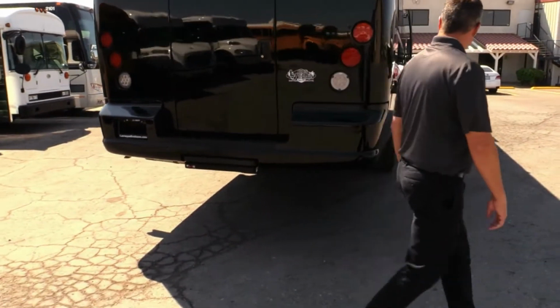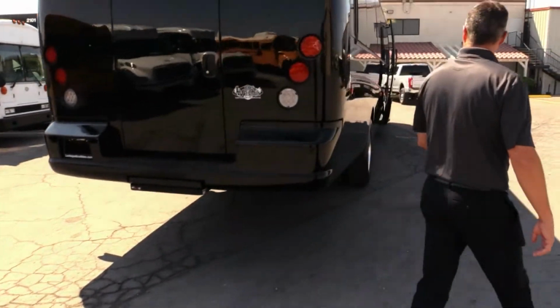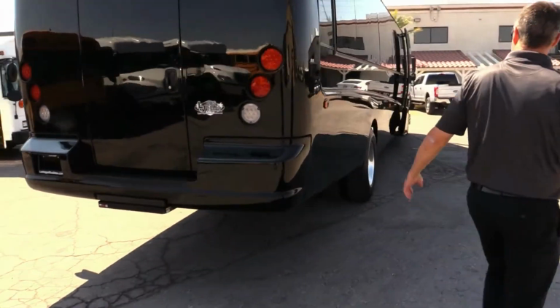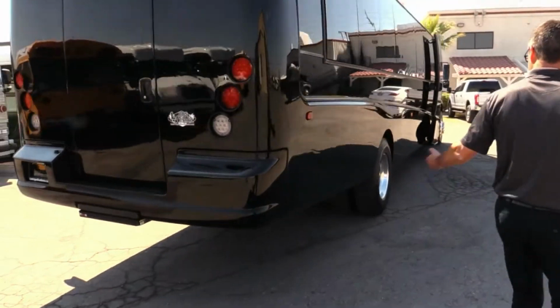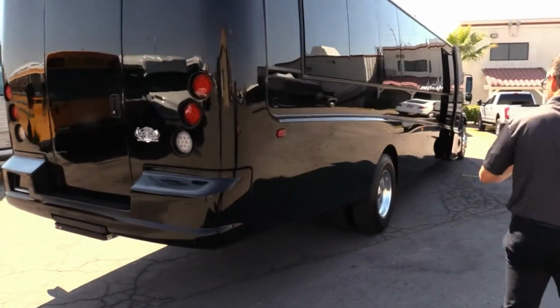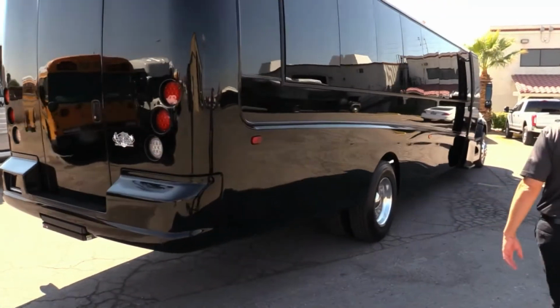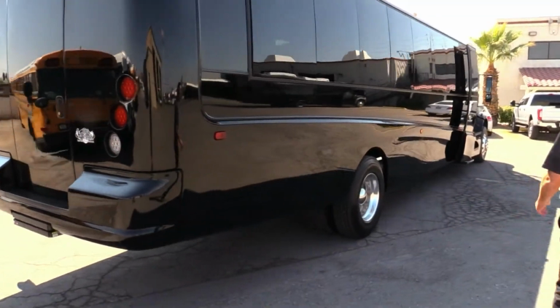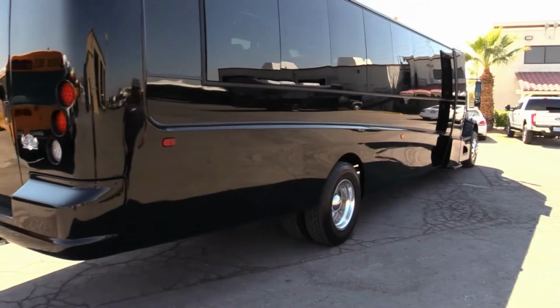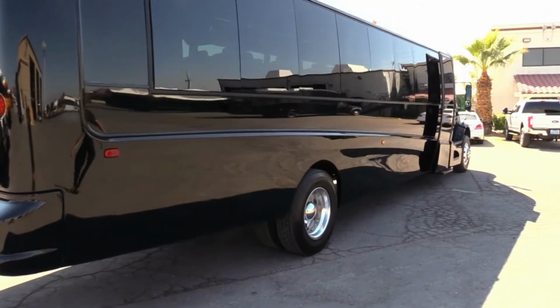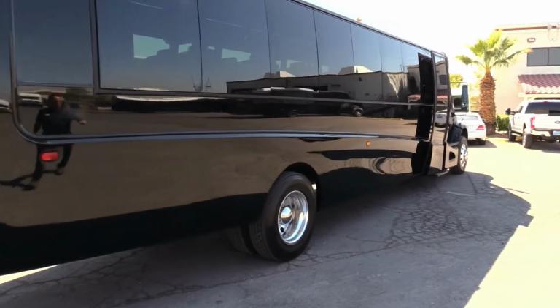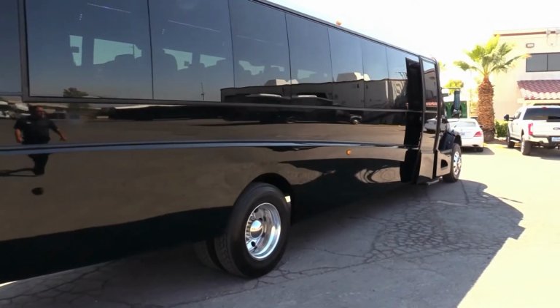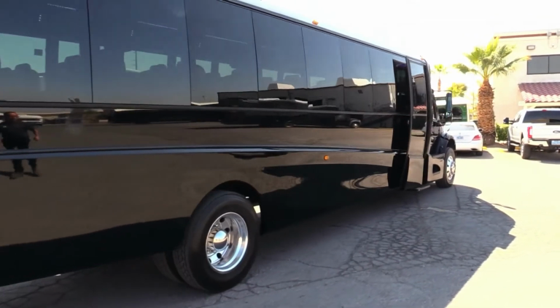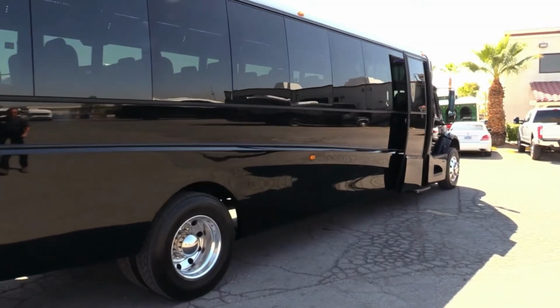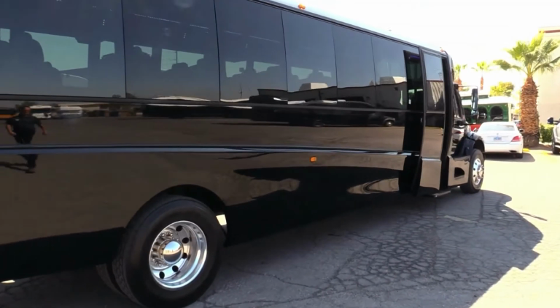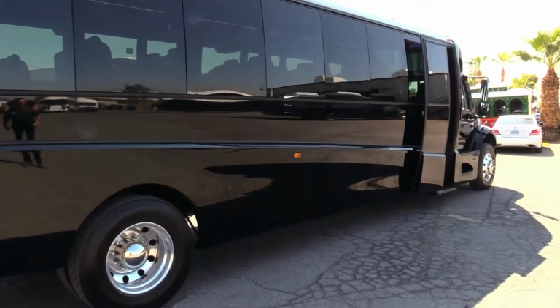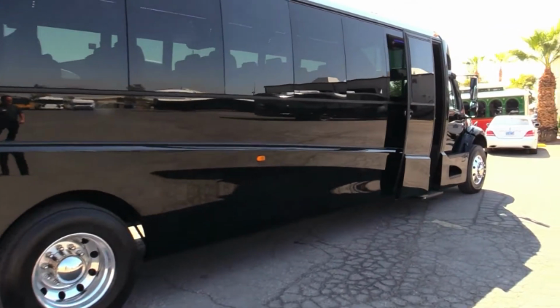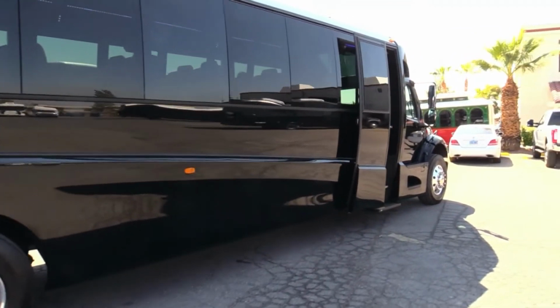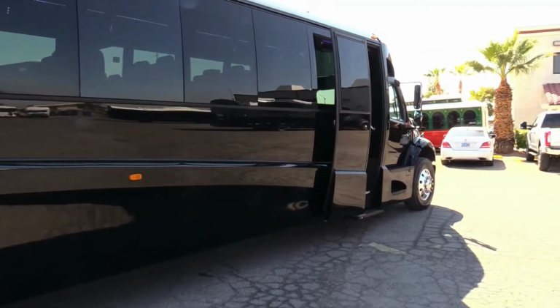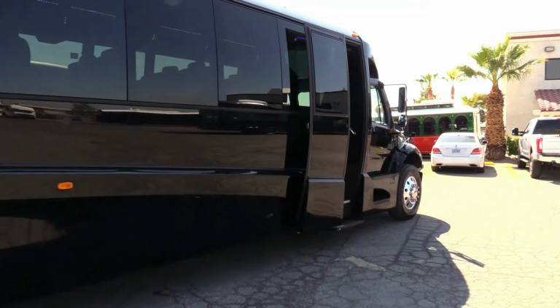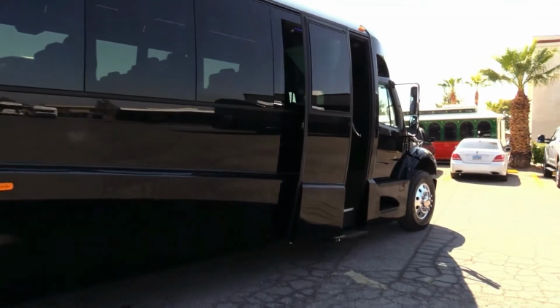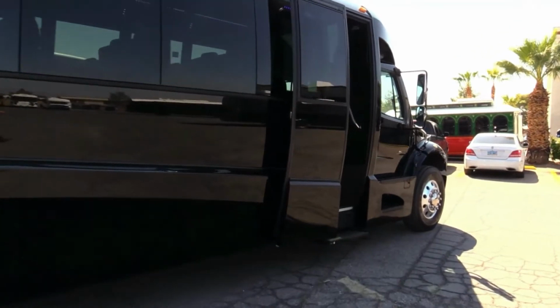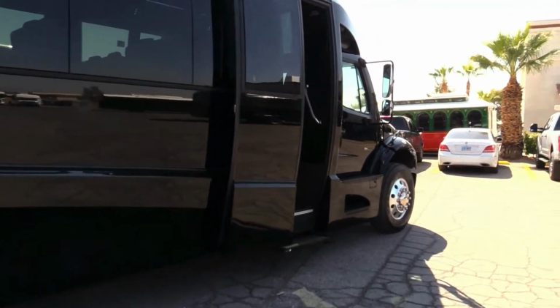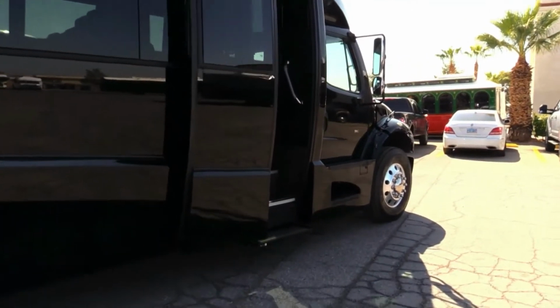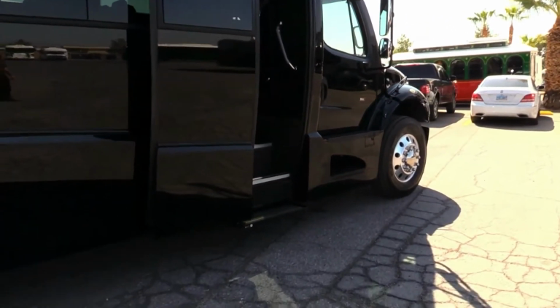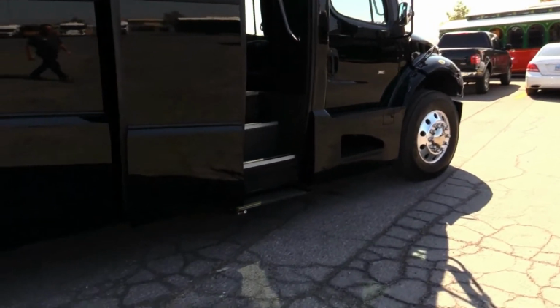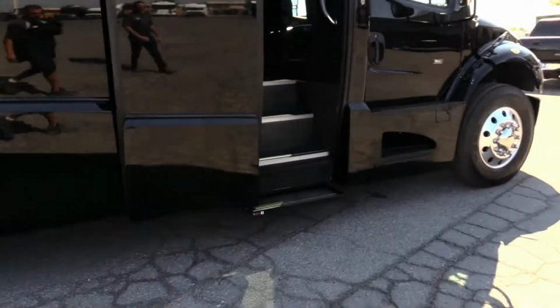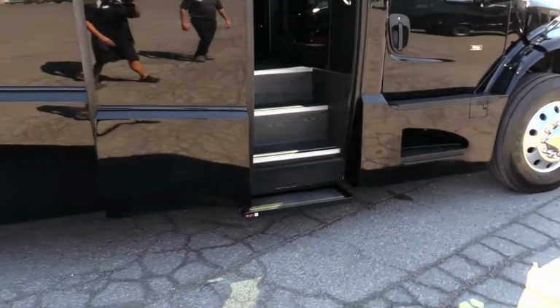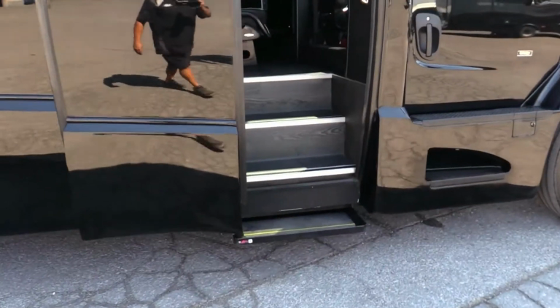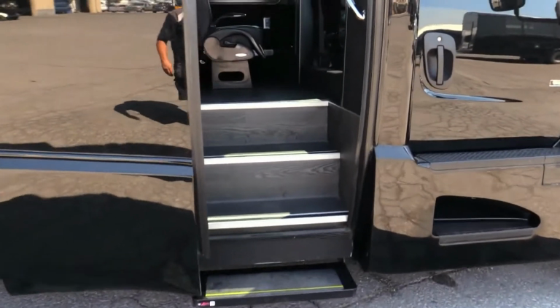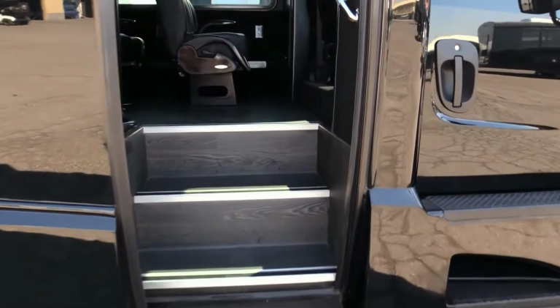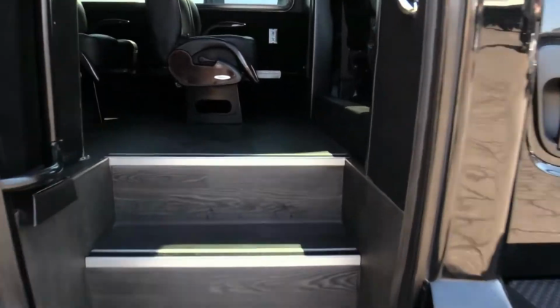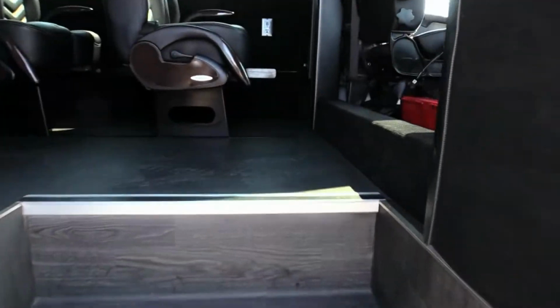Coming around the other side of the bus — look at that sucker. Those aluminum rims. This thing is impressive. I bet when it pulls up to a location, everyone's like, who is in that thing?